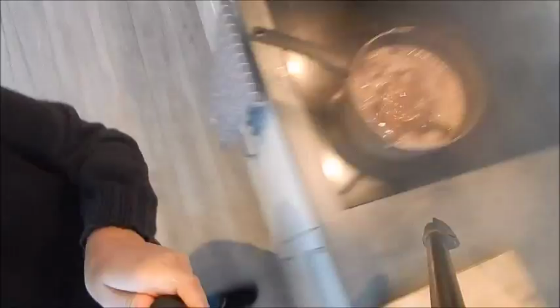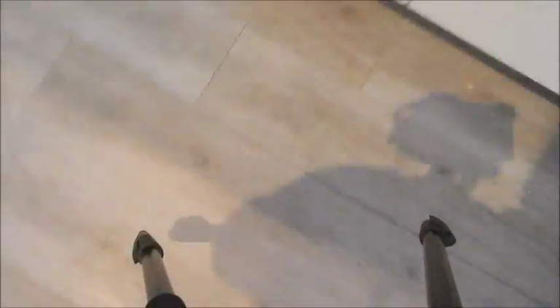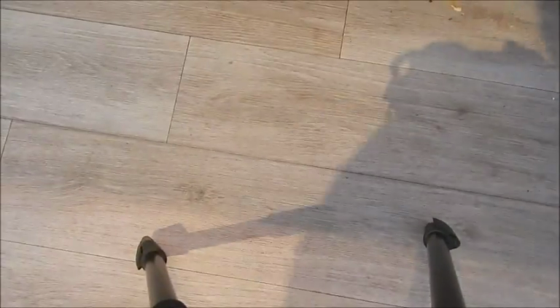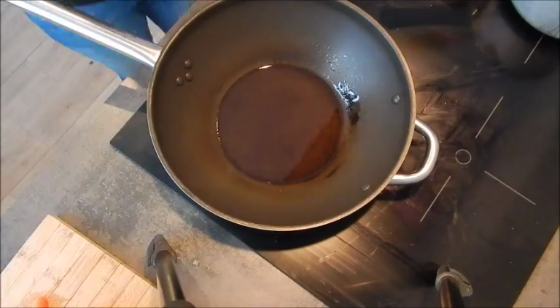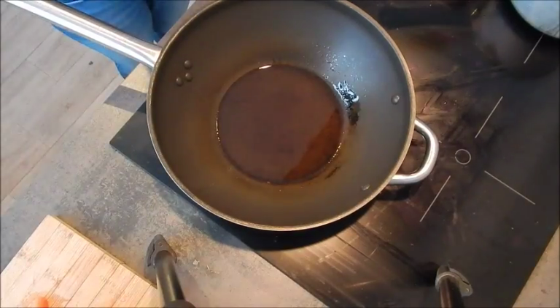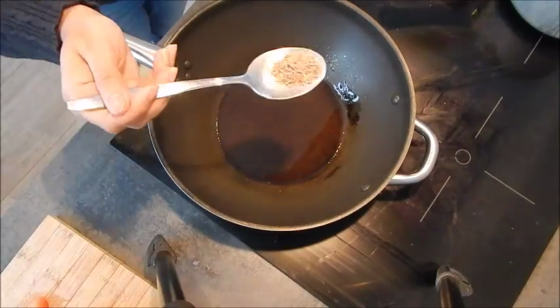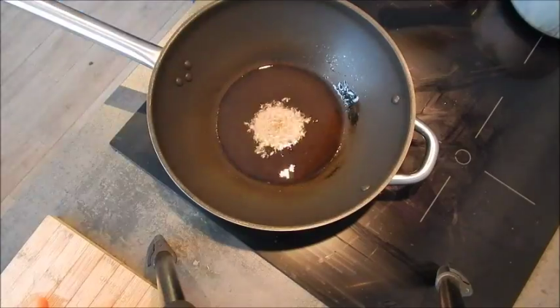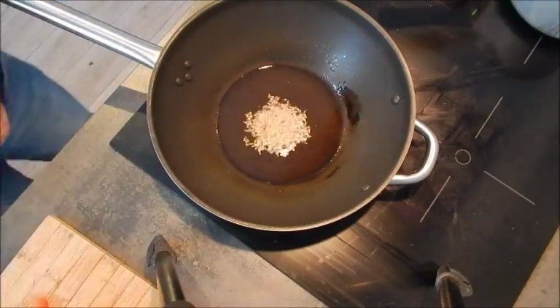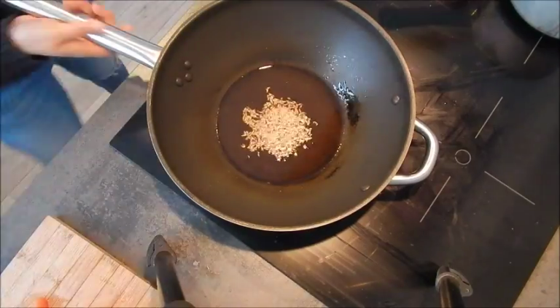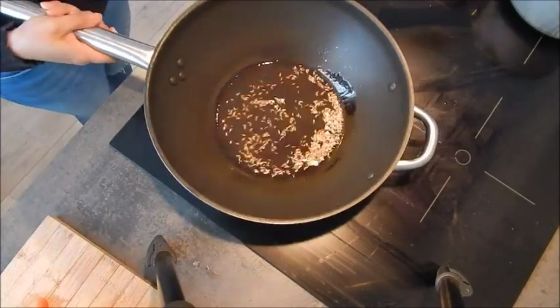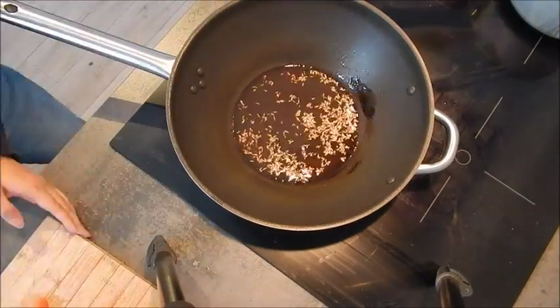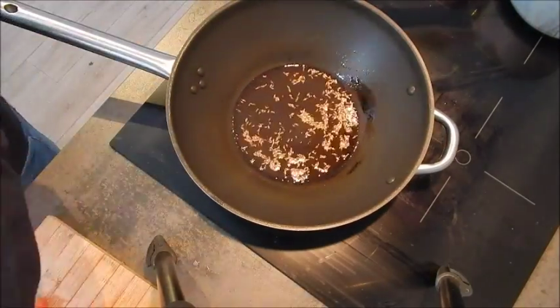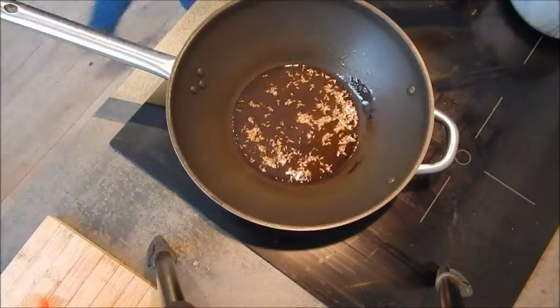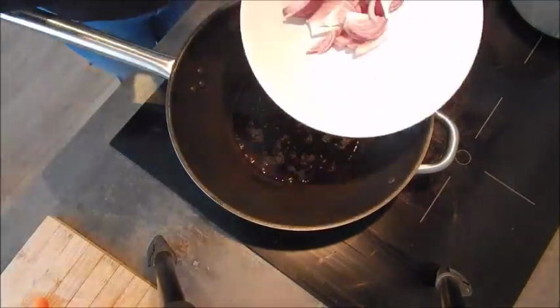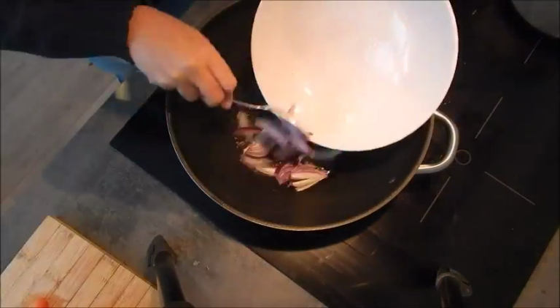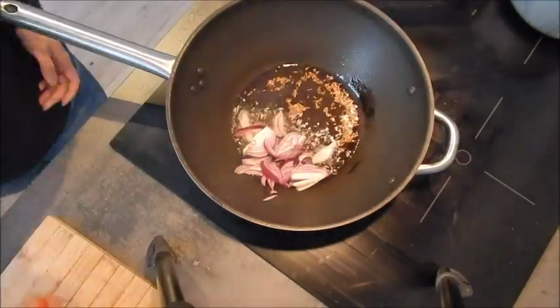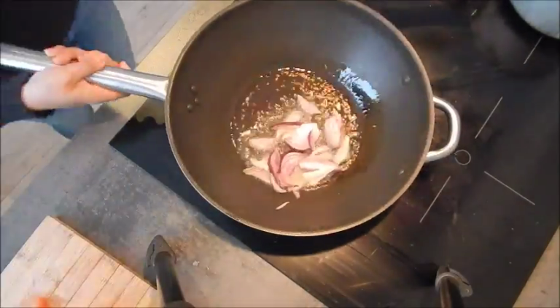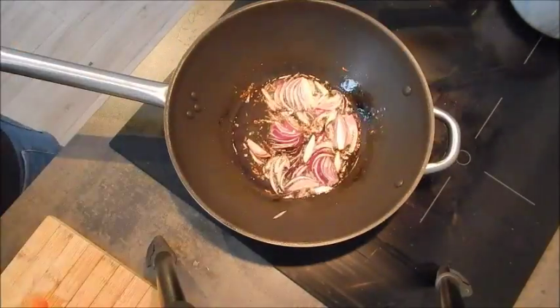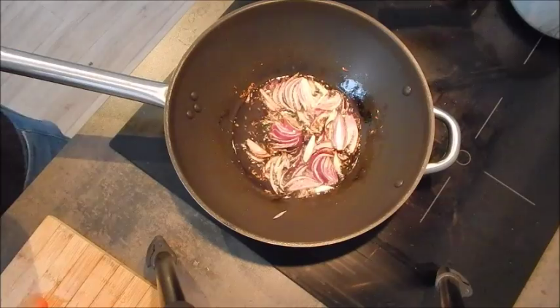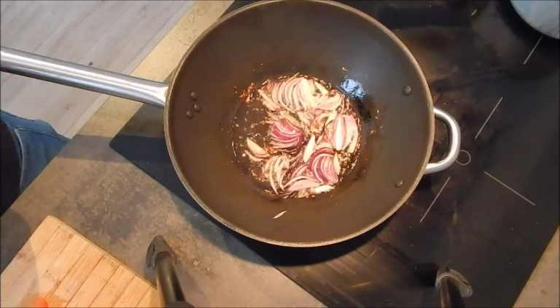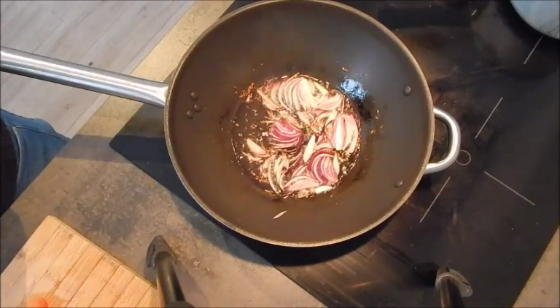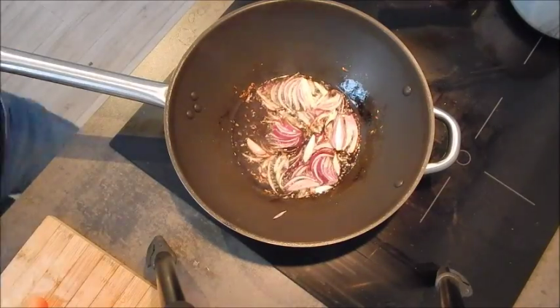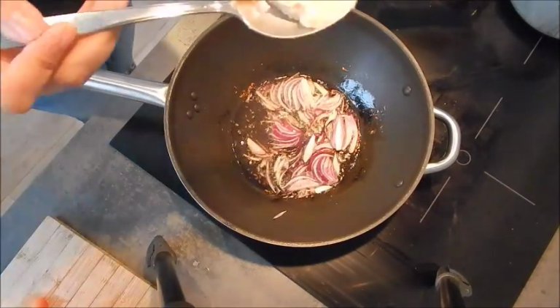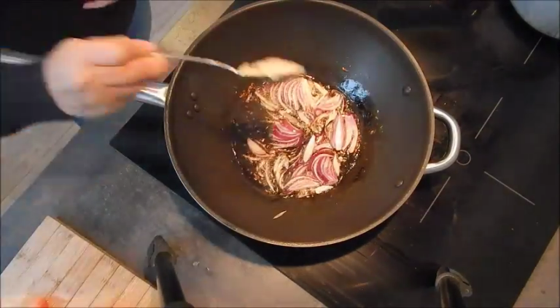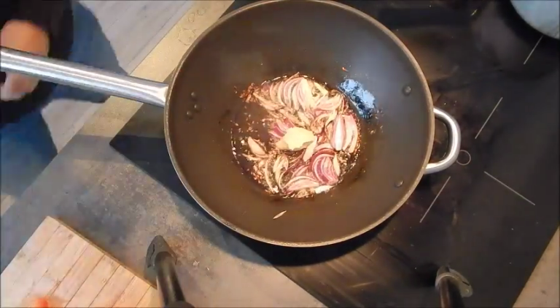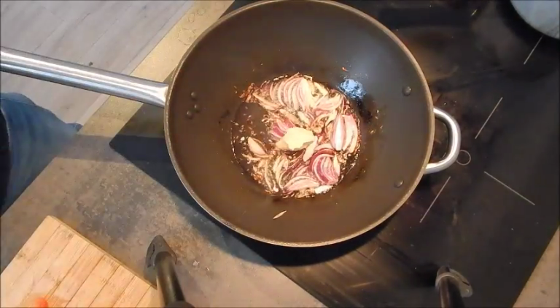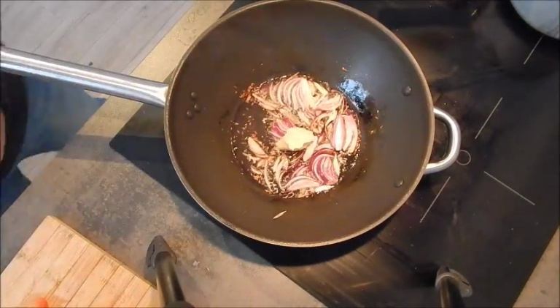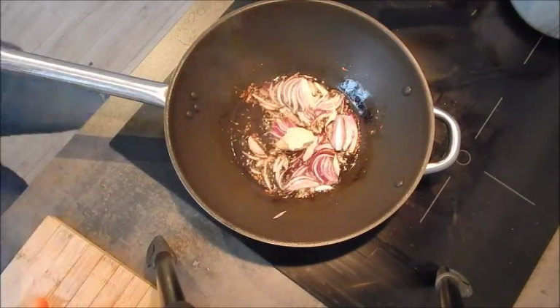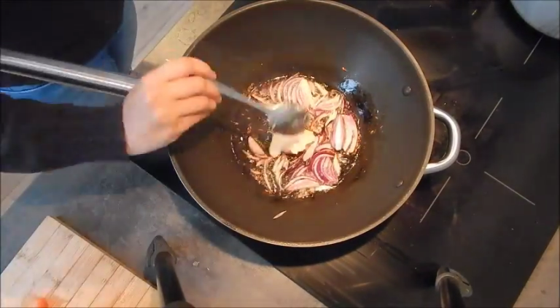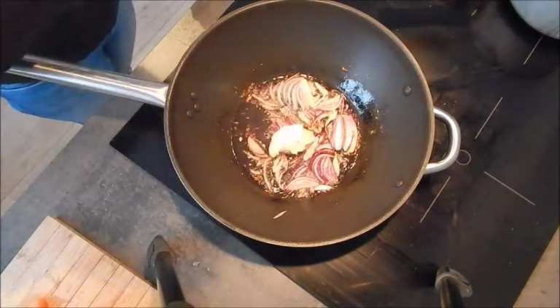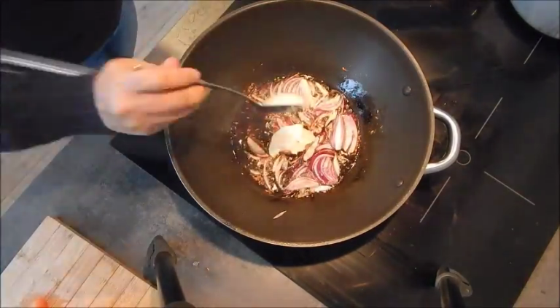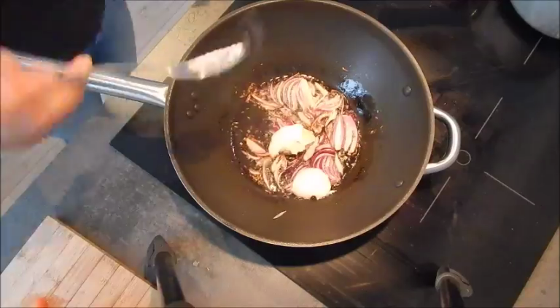Heat oil in a pan and add cumin seeds and chopped onions, stir everything well. Then add ginger and garlic paste in a ratio of 1 to 2.